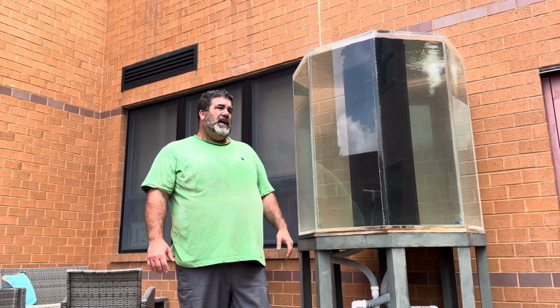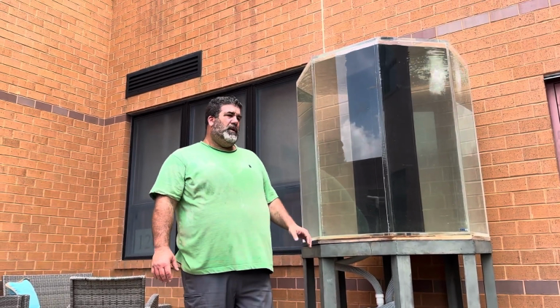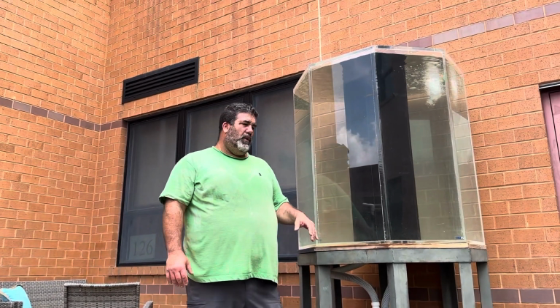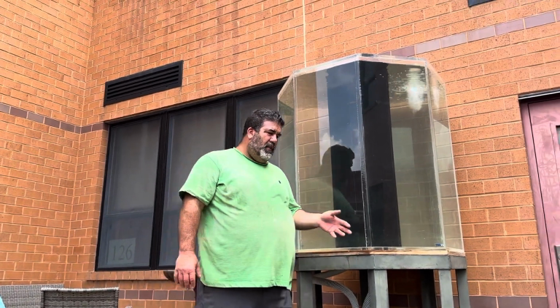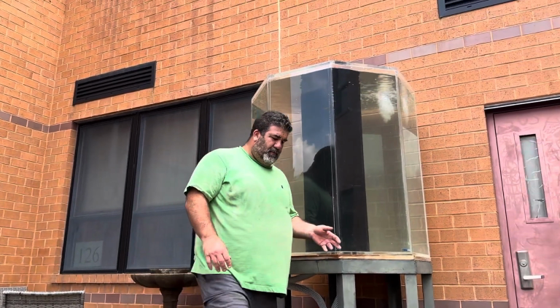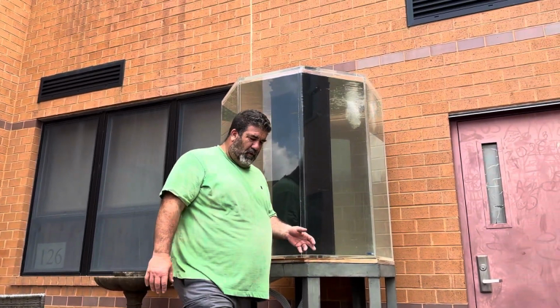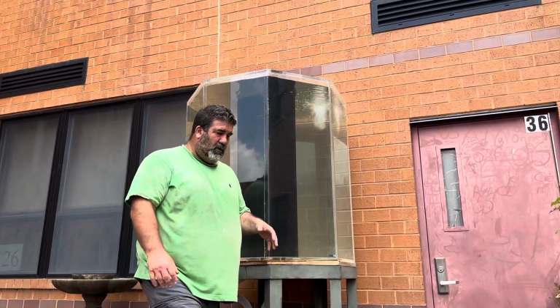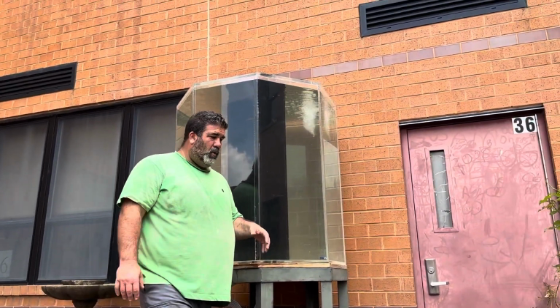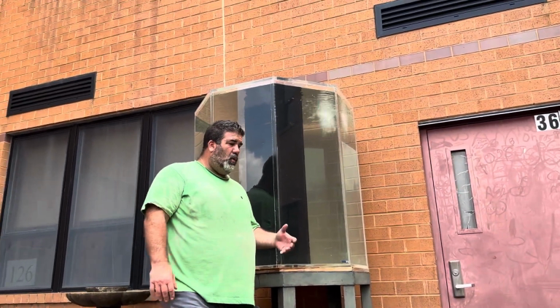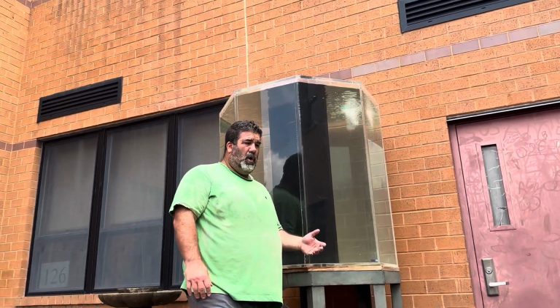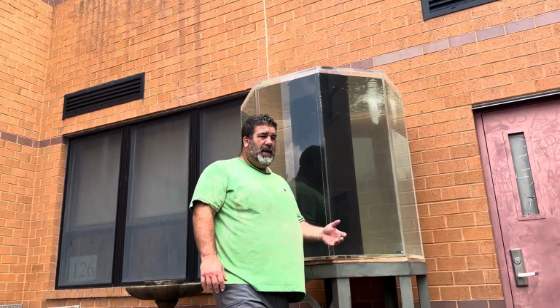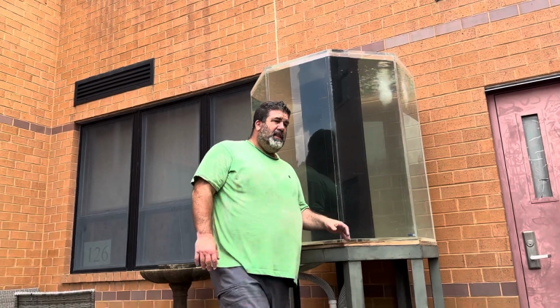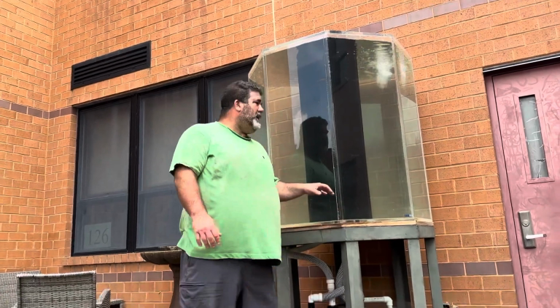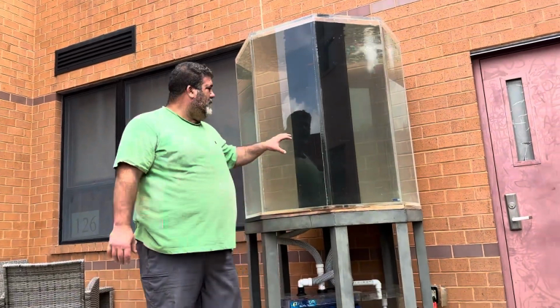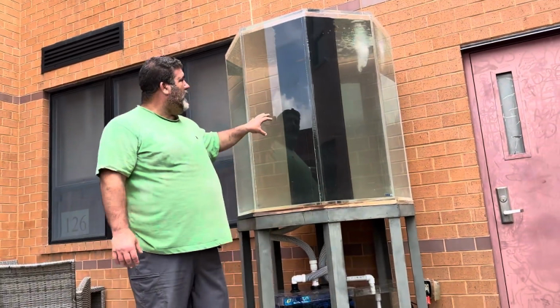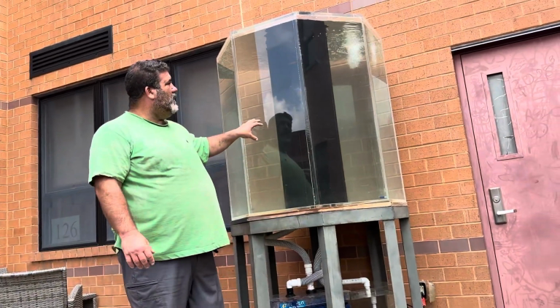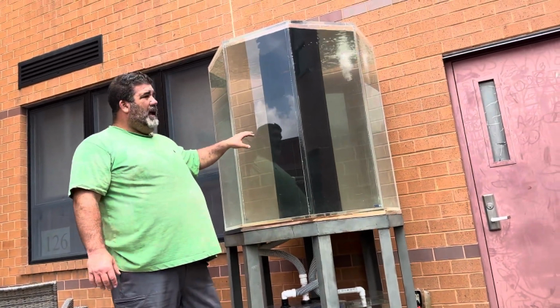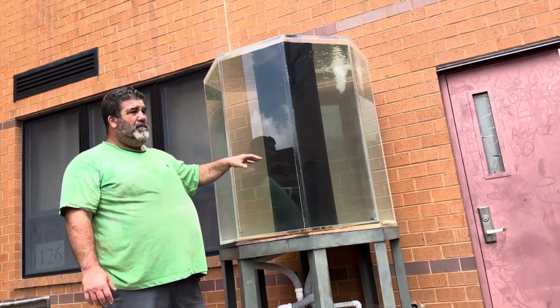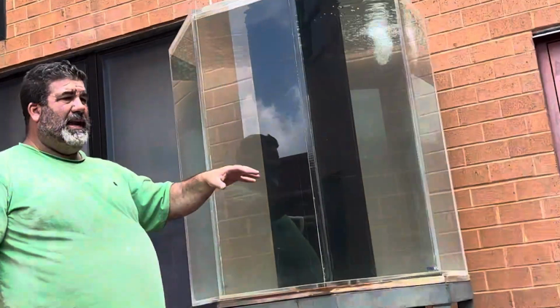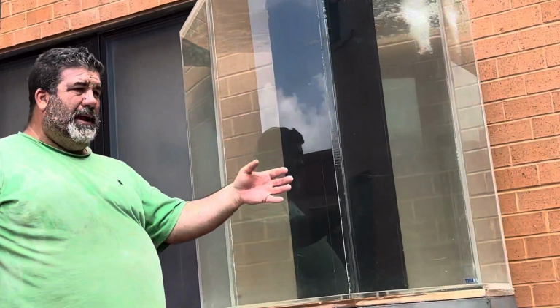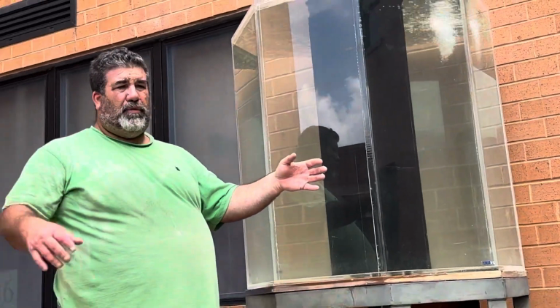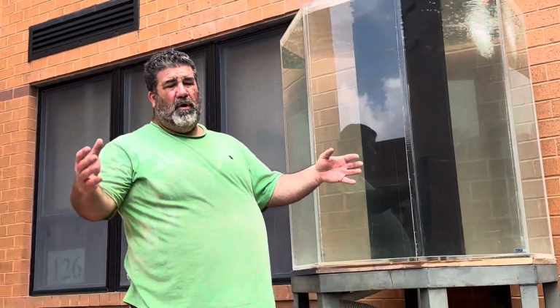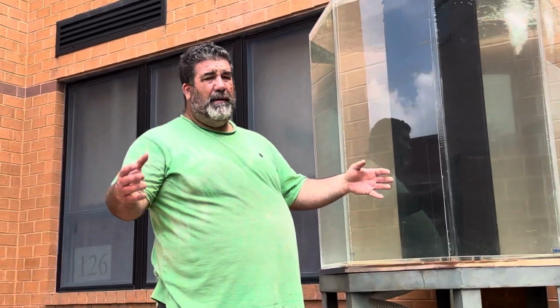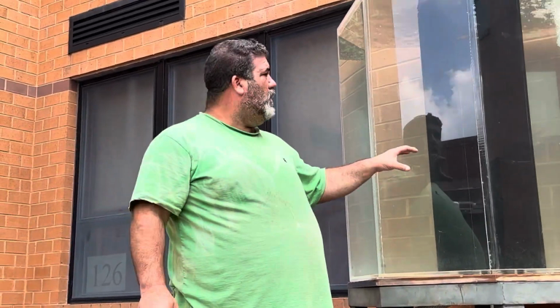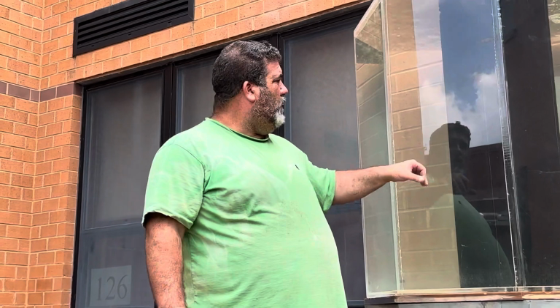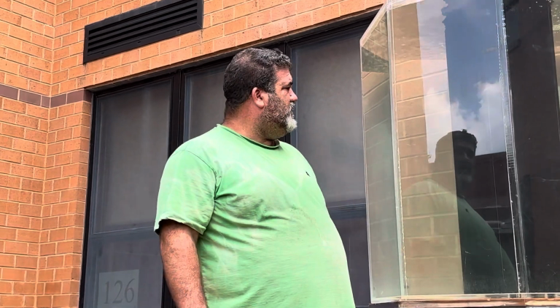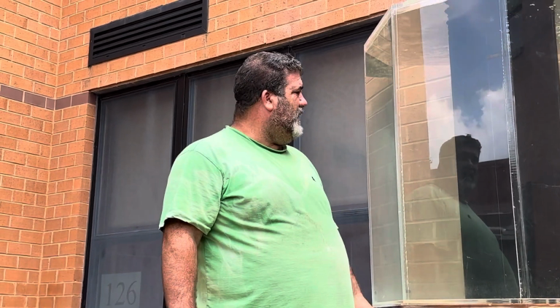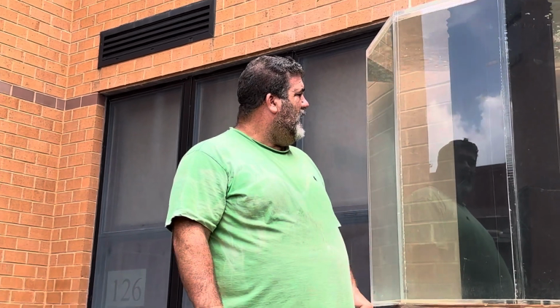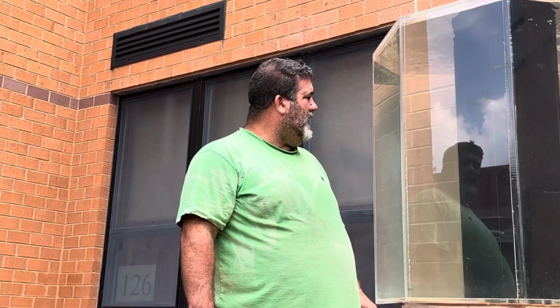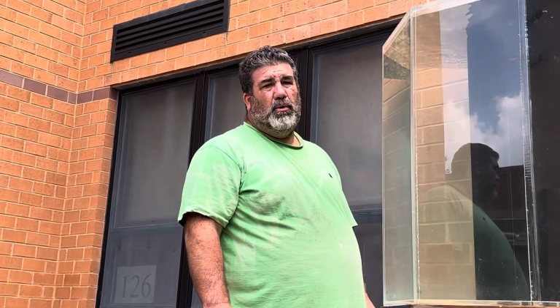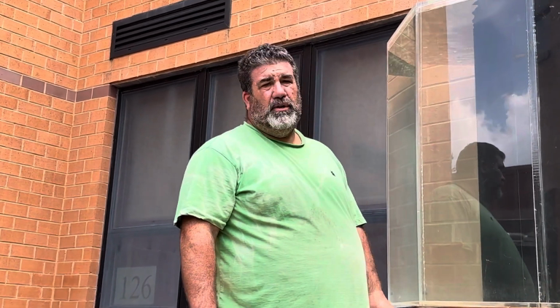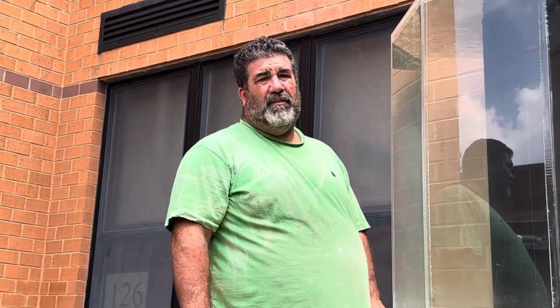If we go with another type of koi that's a little more cold hardy then we can keep it out here and maybe get April through November with fish out here and get a lot more use out of it.